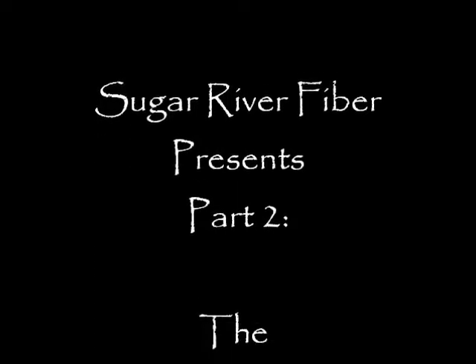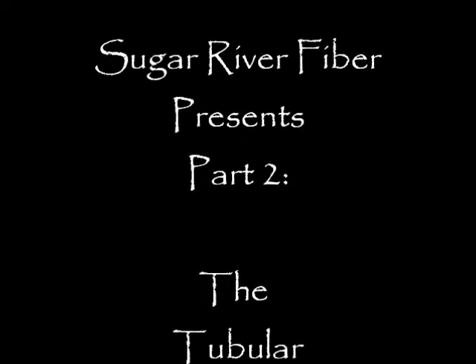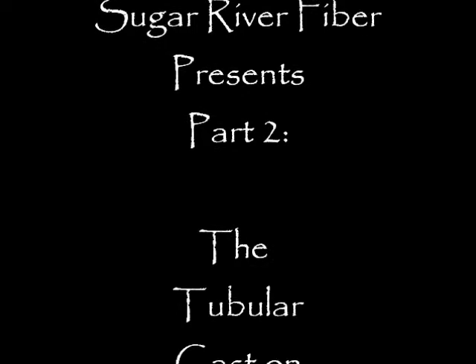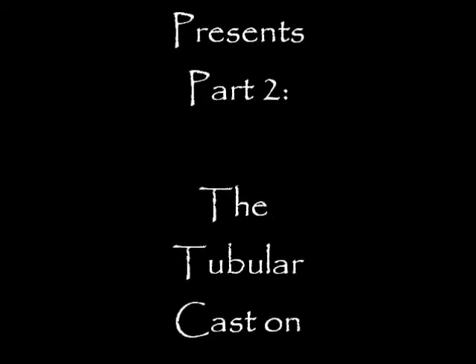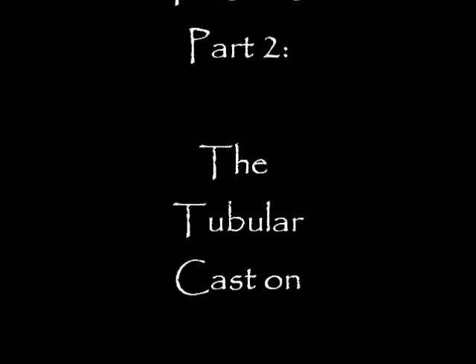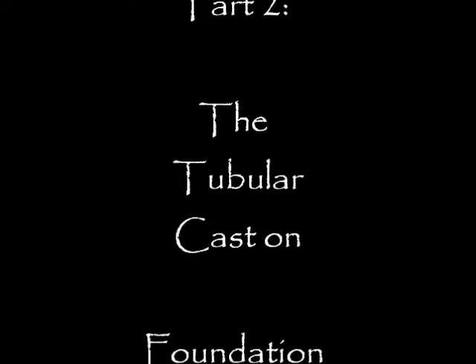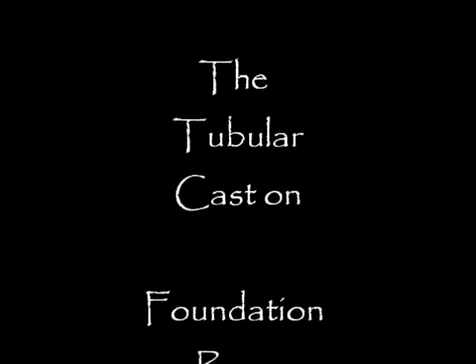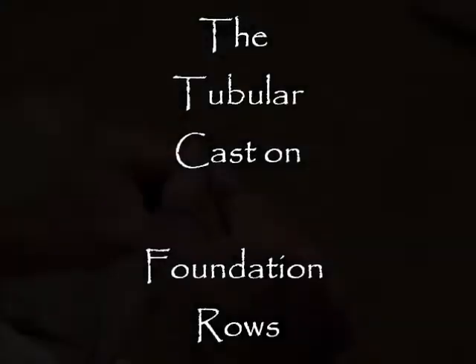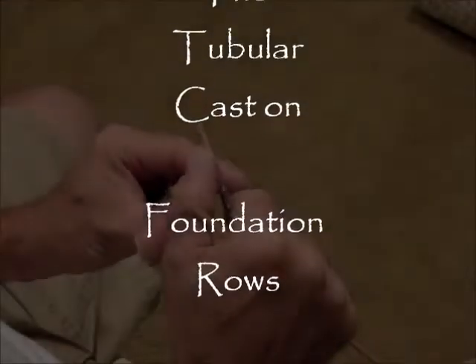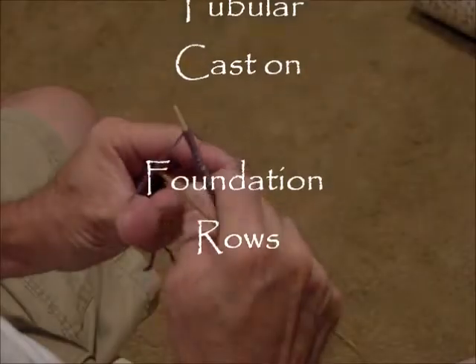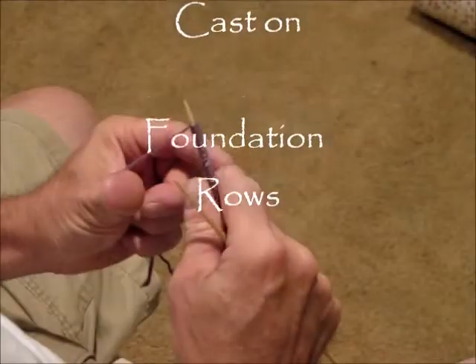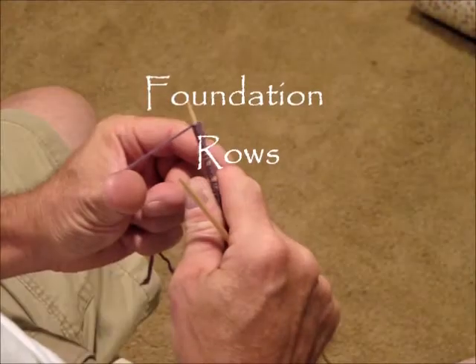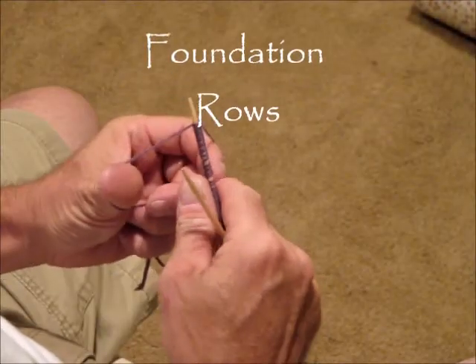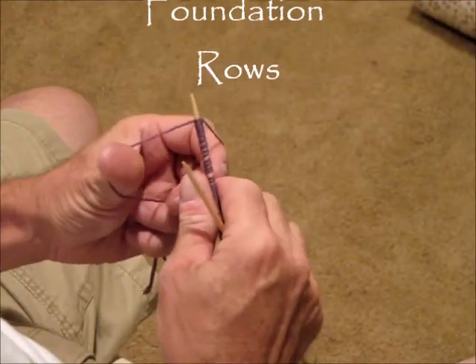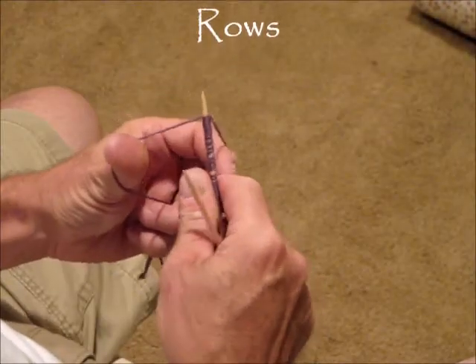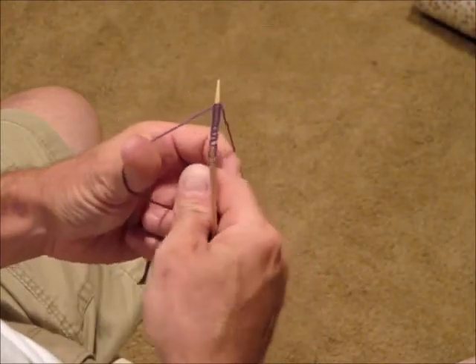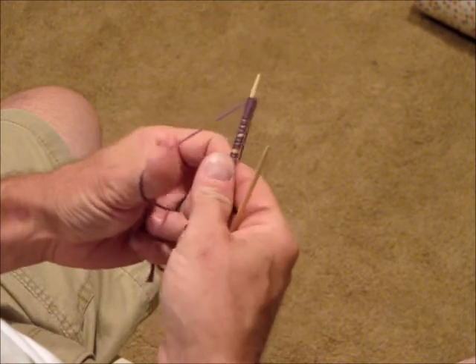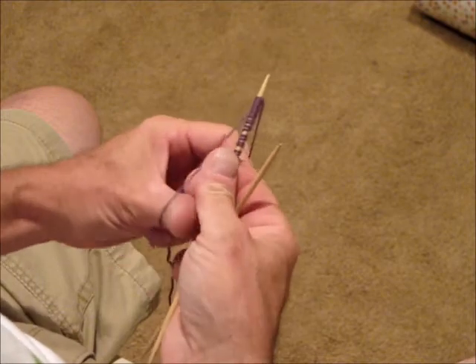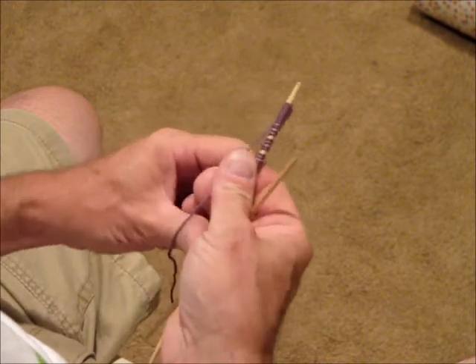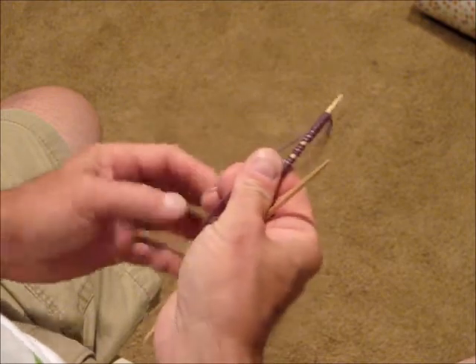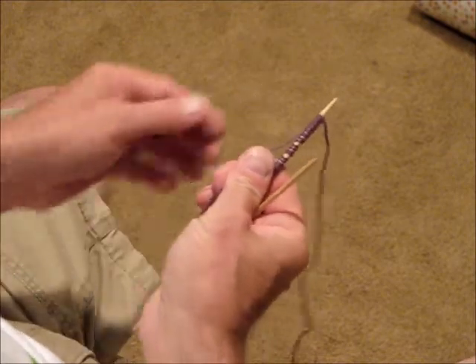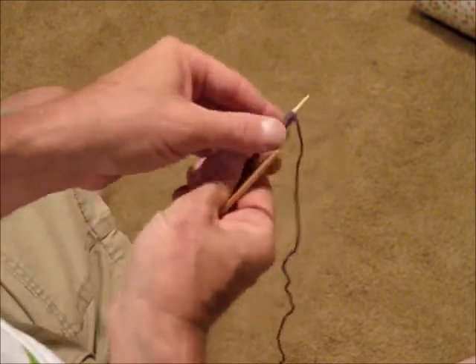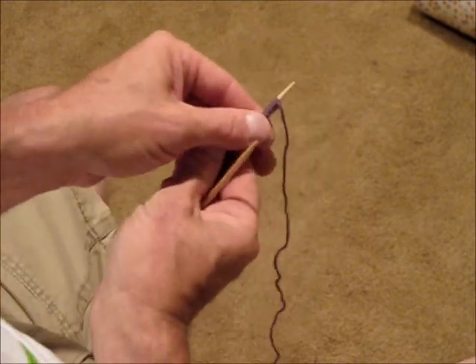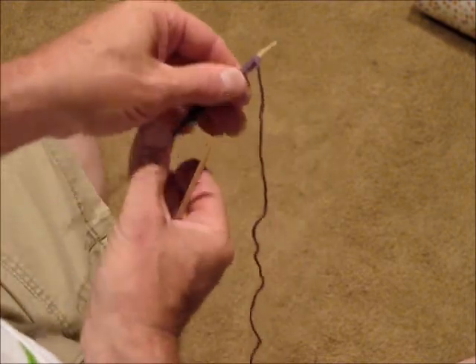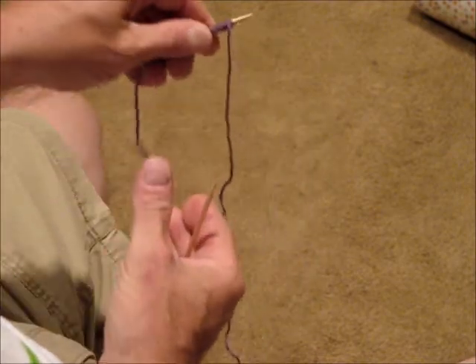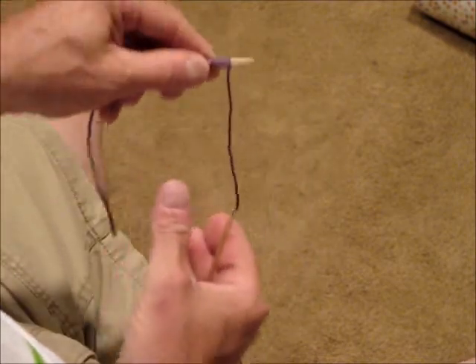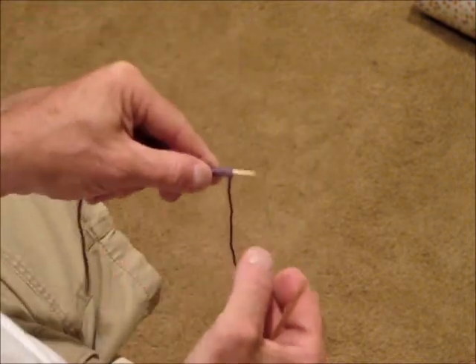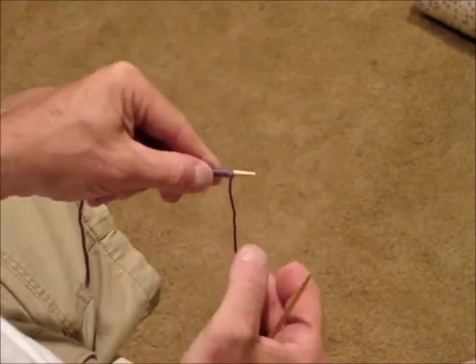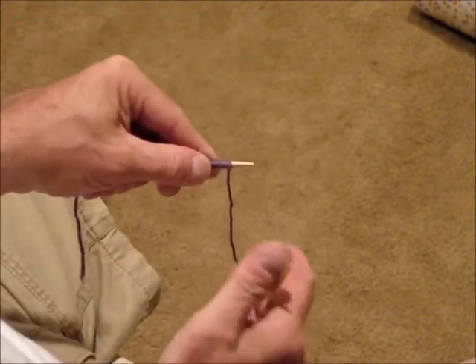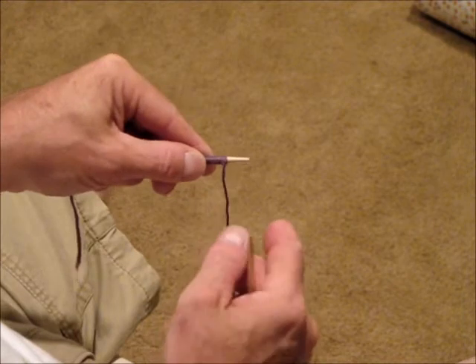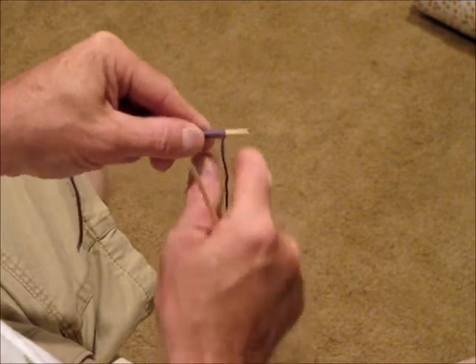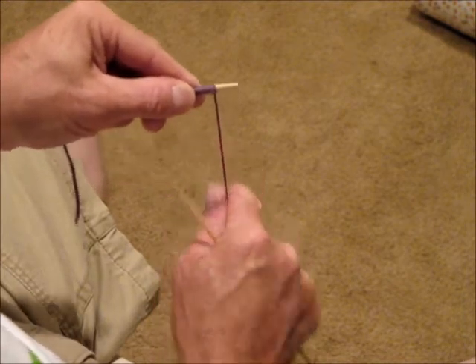This is part two of the series for tubular cast on, and today we are going to talk about the foundation rows. Once you have cast on the correct amount of stitches plus one, turn your work as shown.